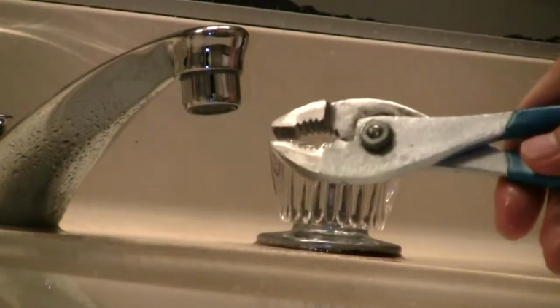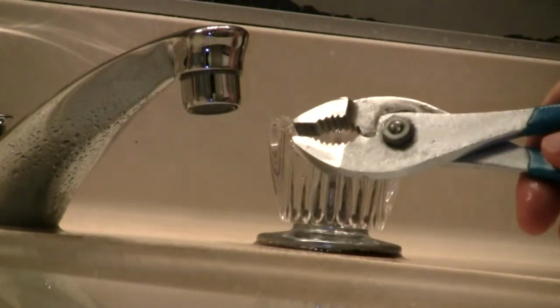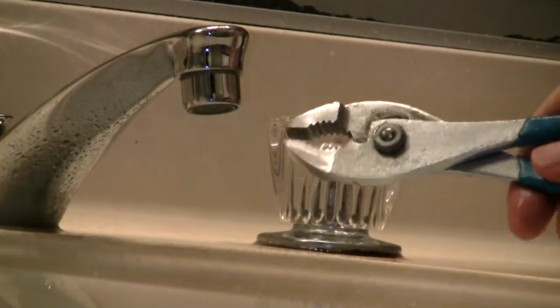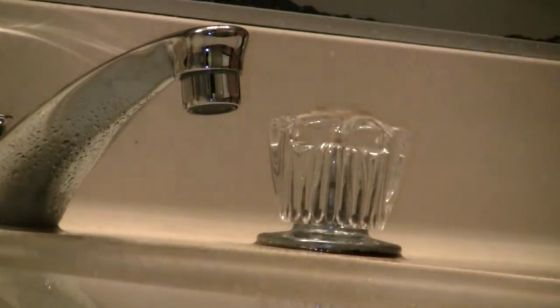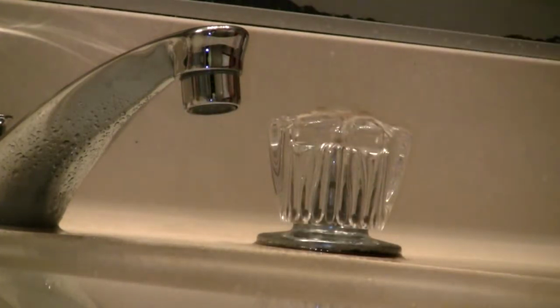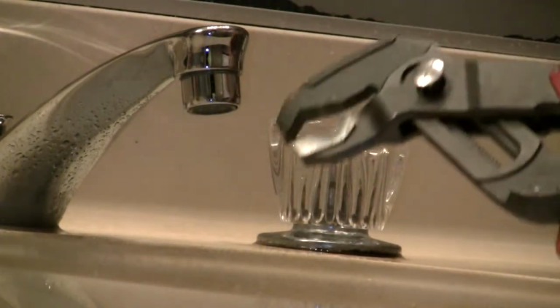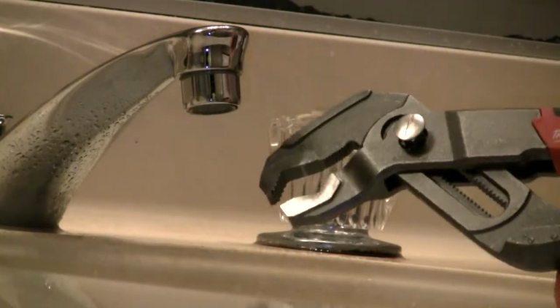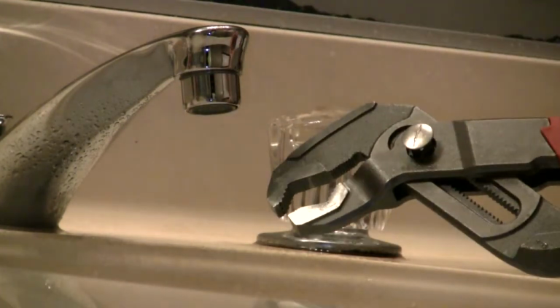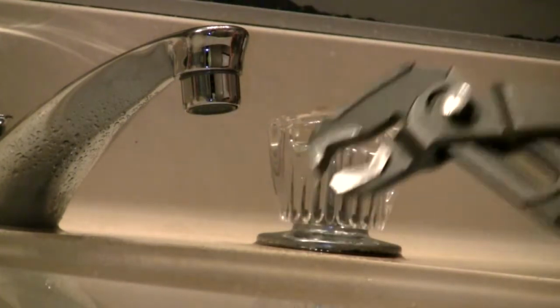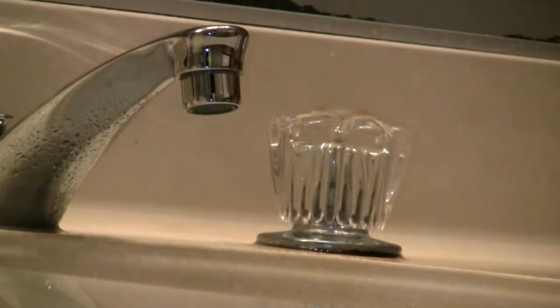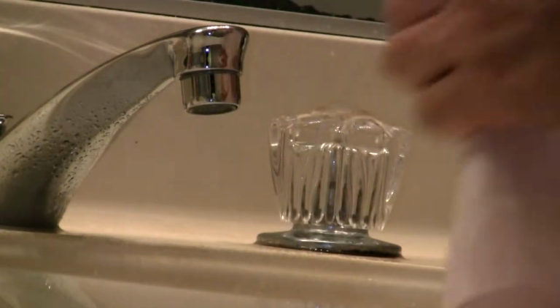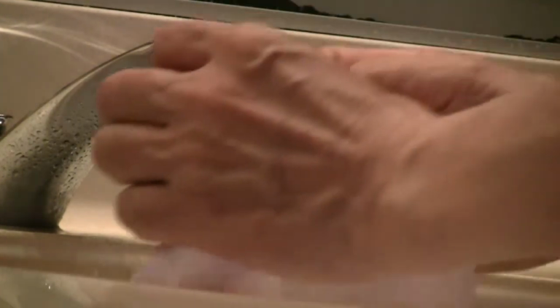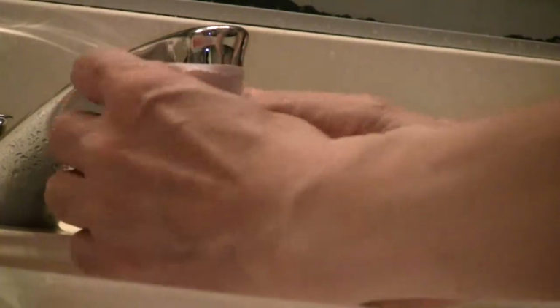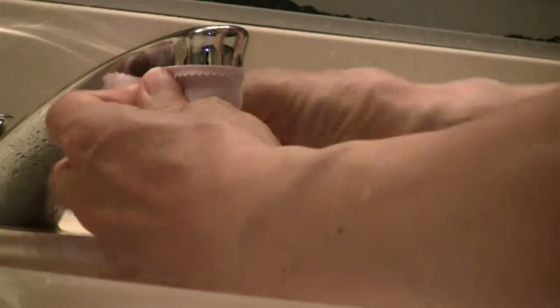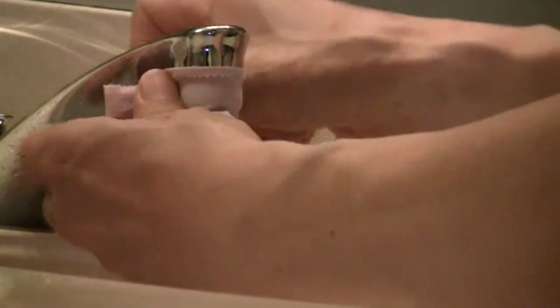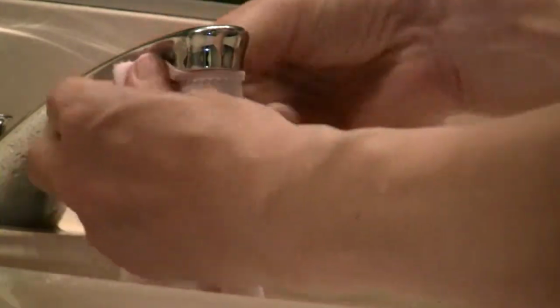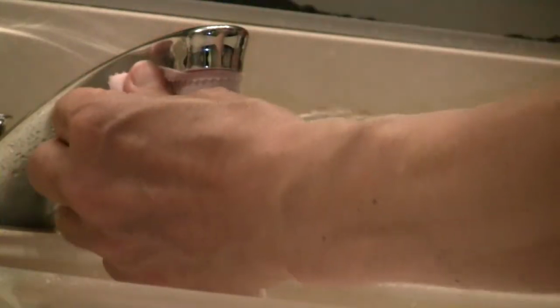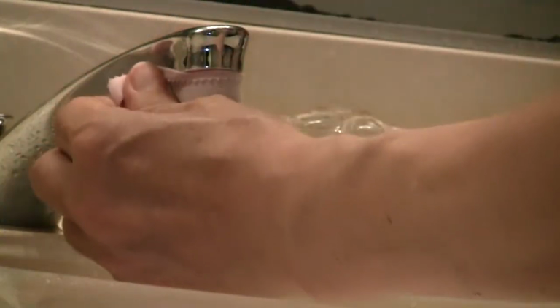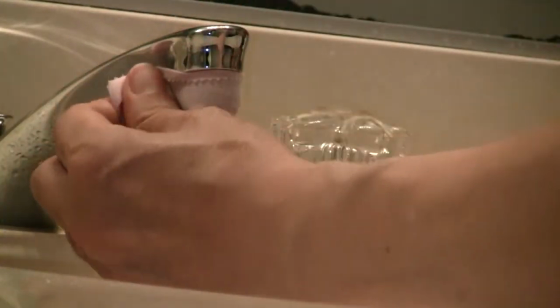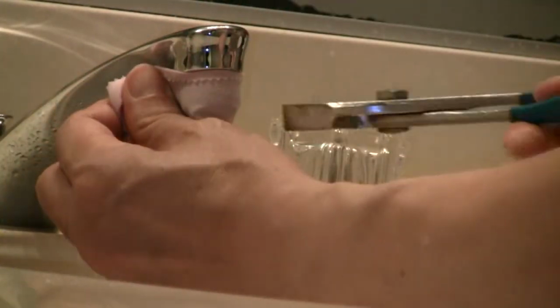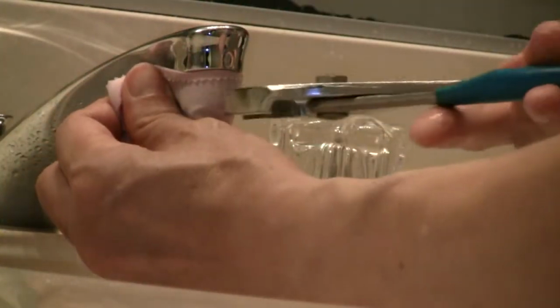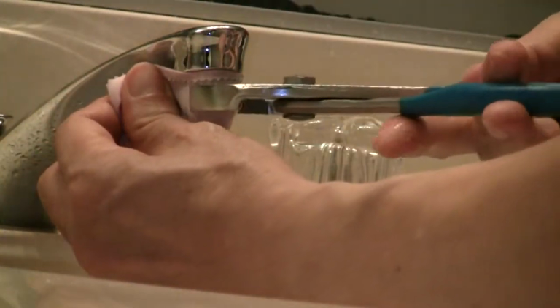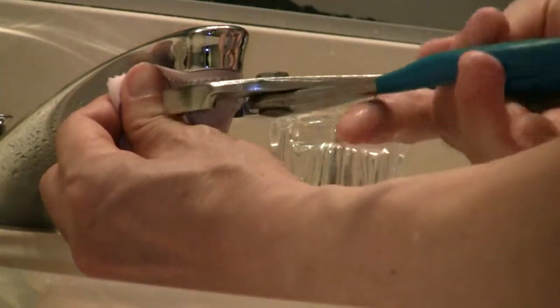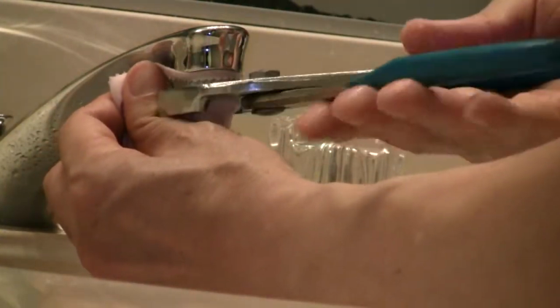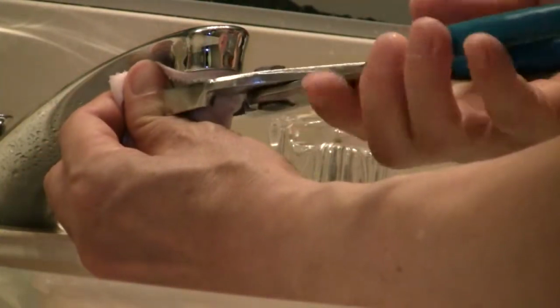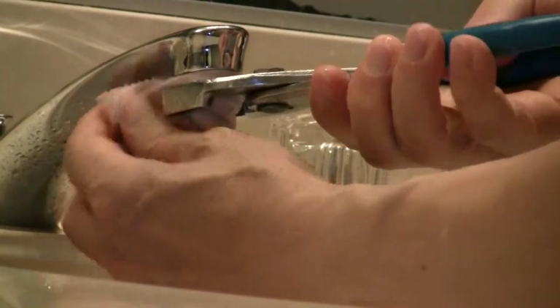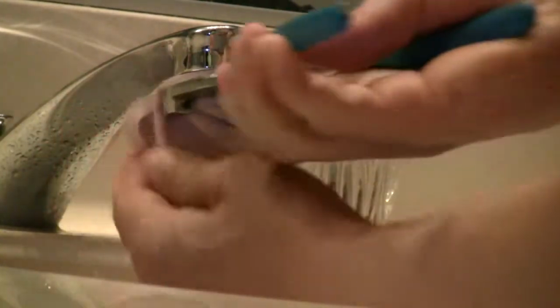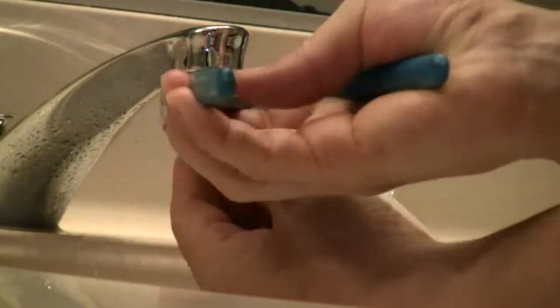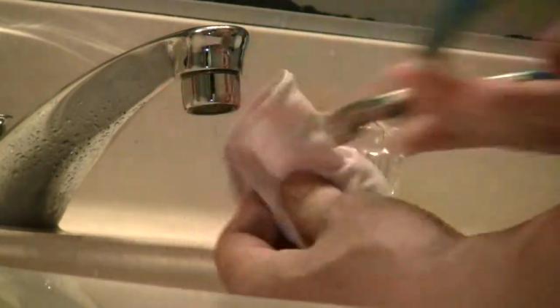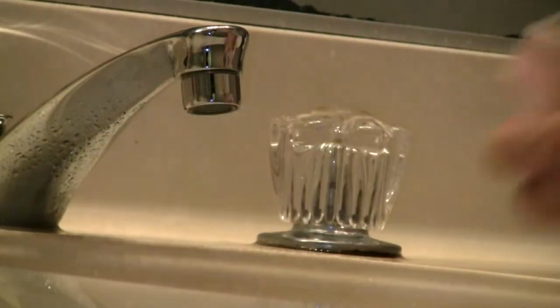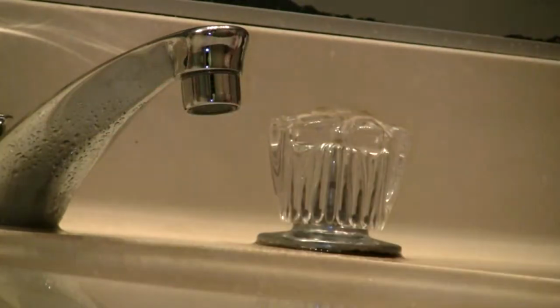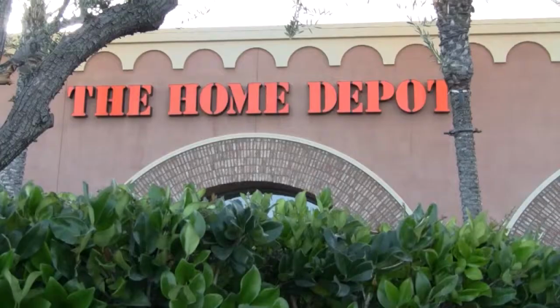If it's too tight, use one of these two types of pliers to loosen the connection. Wrap the aerator with a cloth, then use pliers to squeeze and turn it to the left.